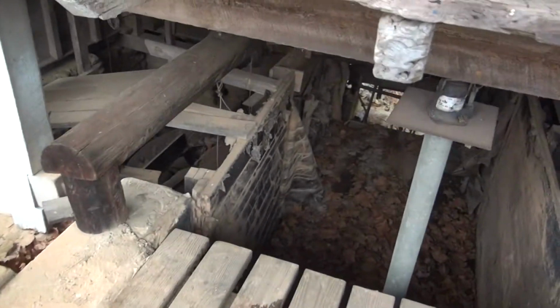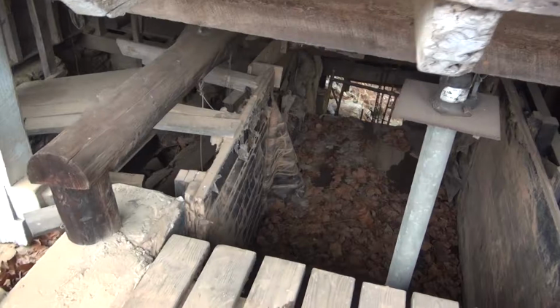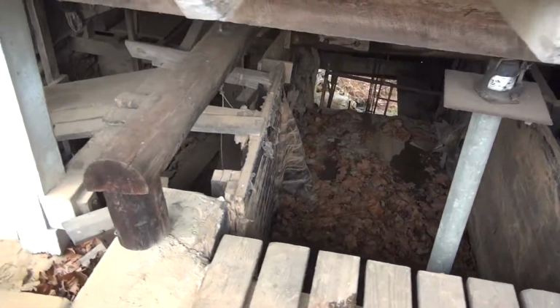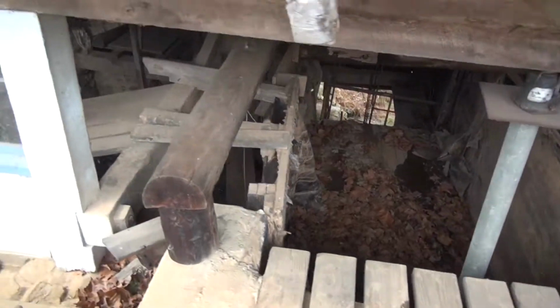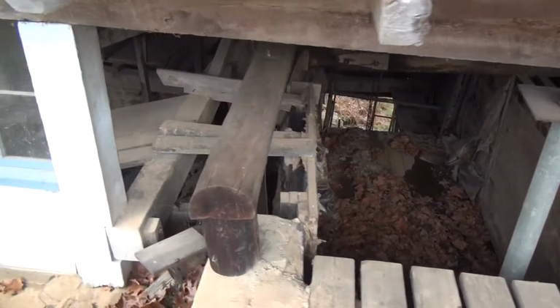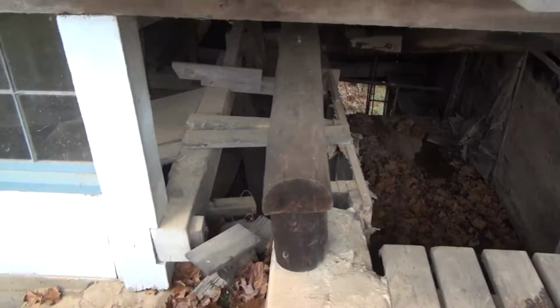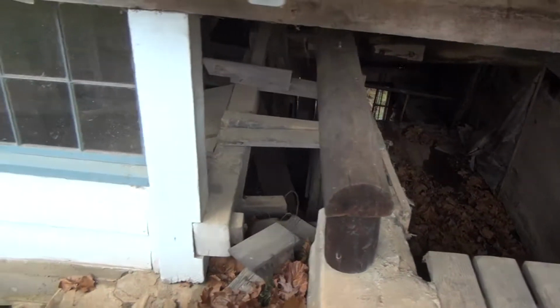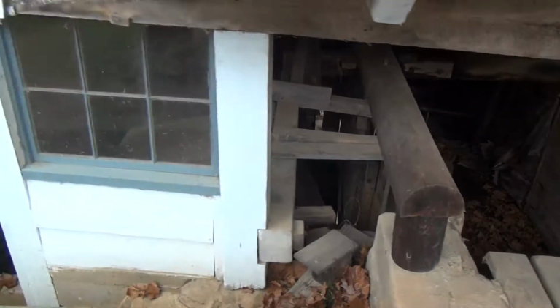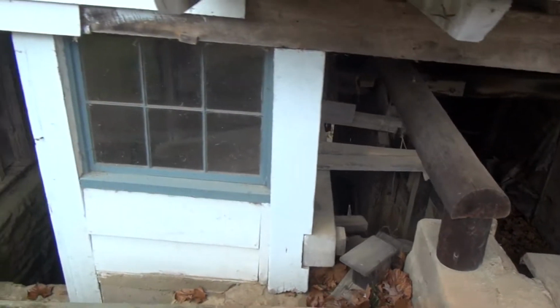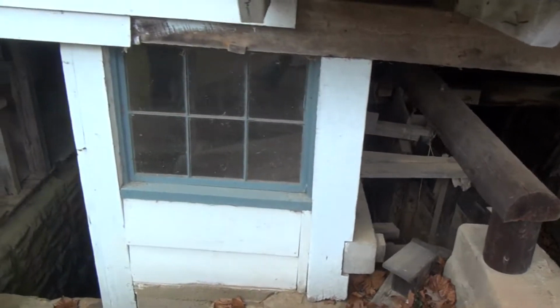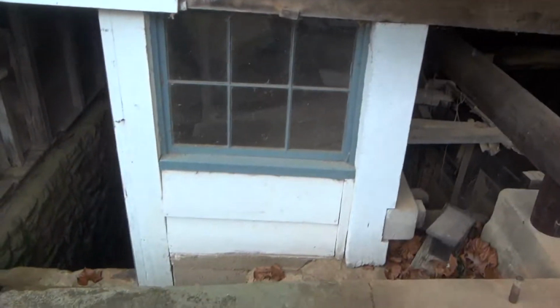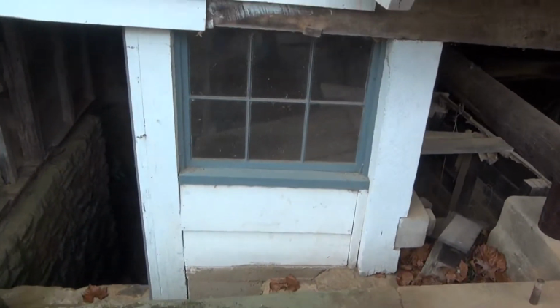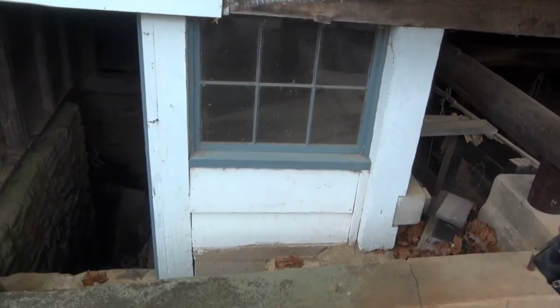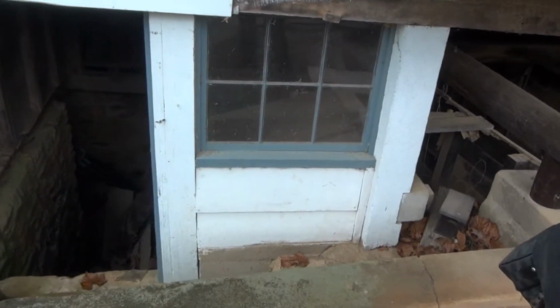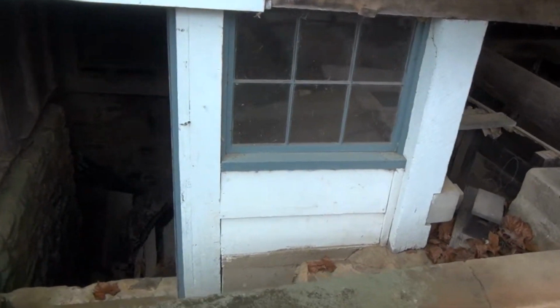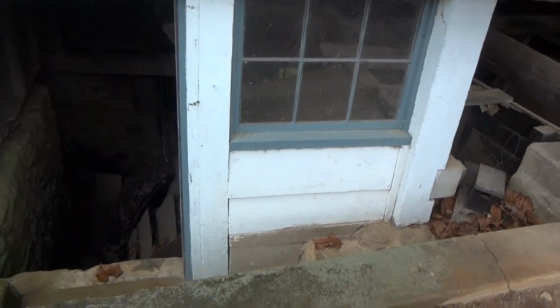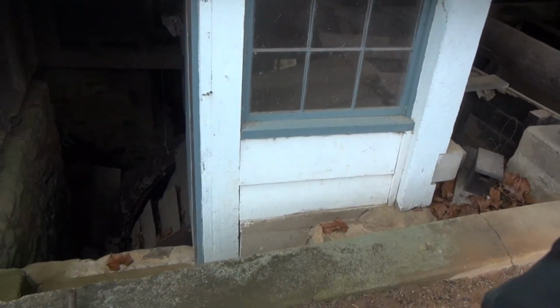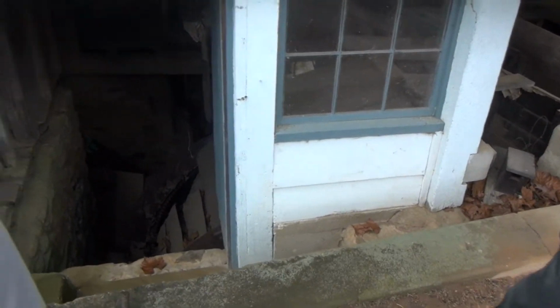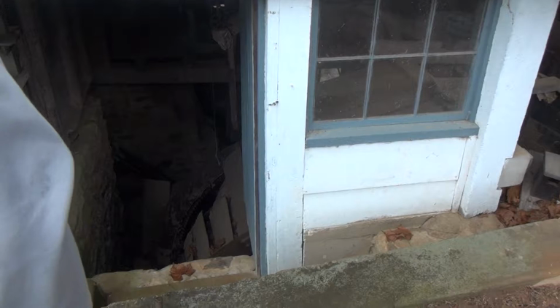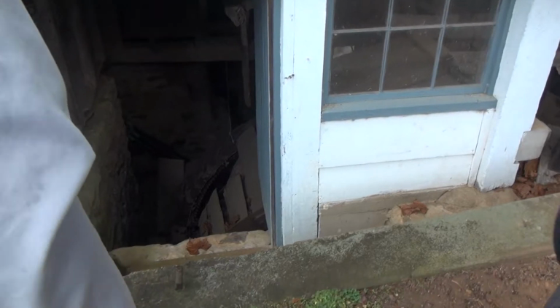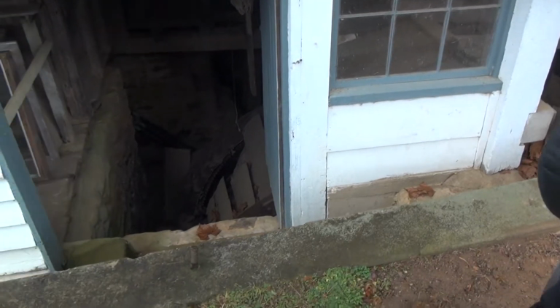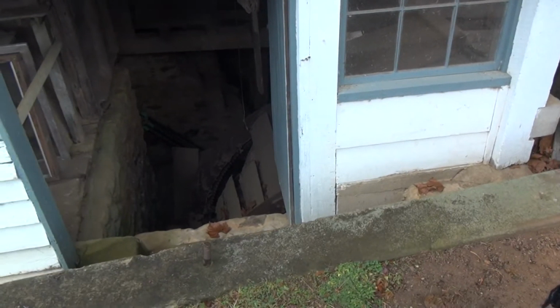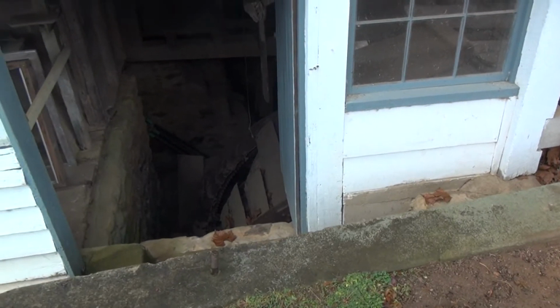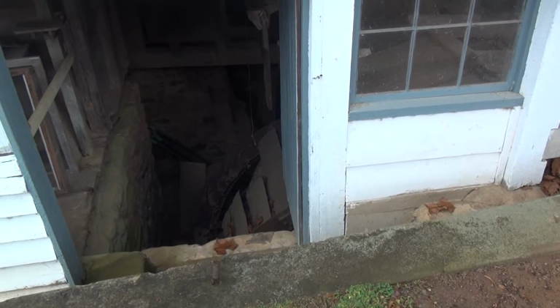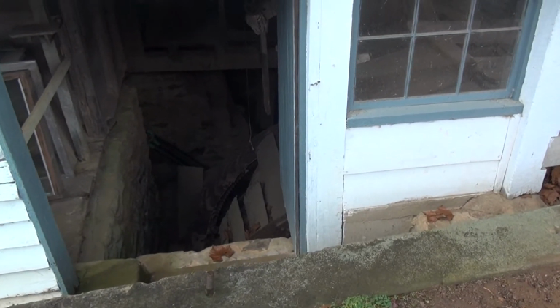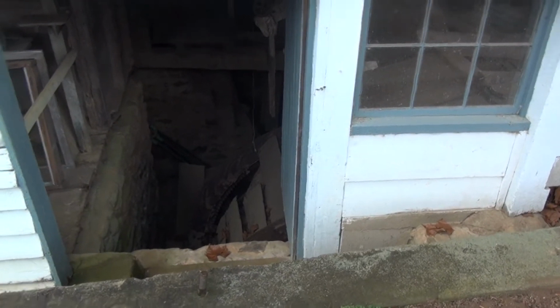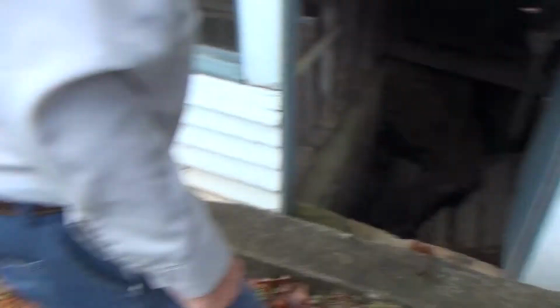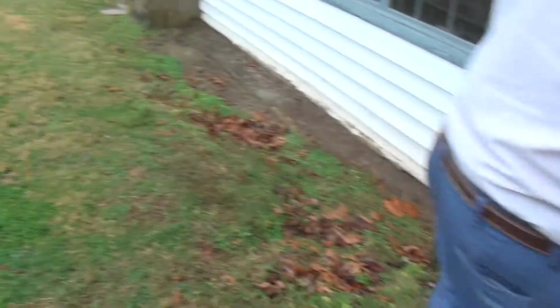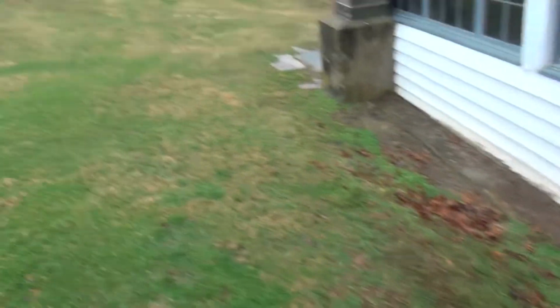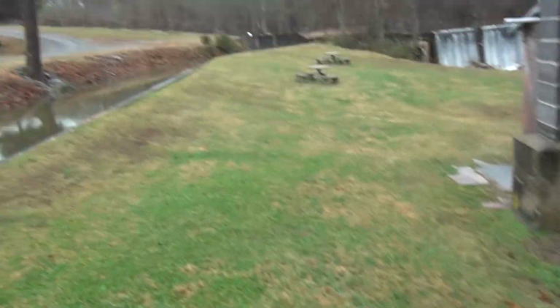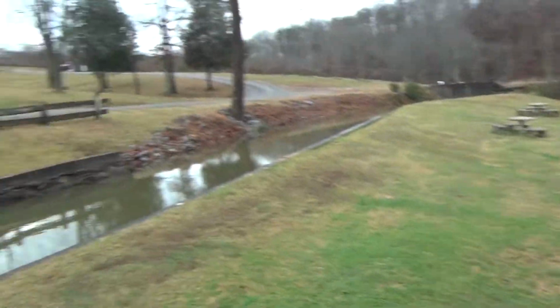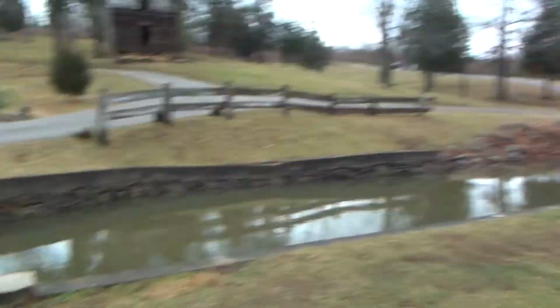It doesn't look too good right now, but don't worry. Look at that little wheel — it's 14 feet in diameter, 25 horsepower.